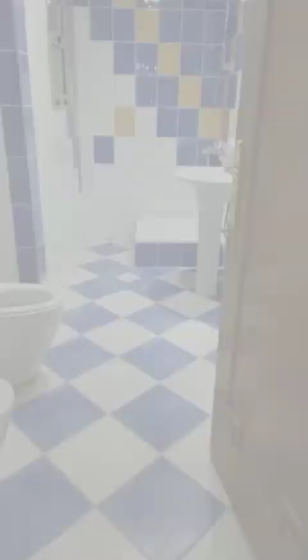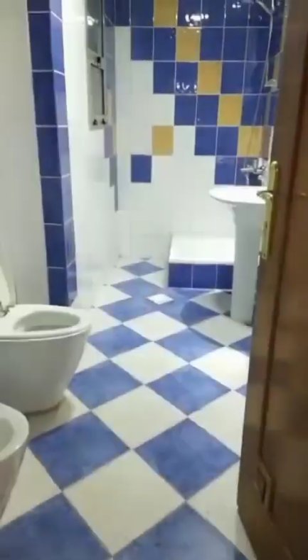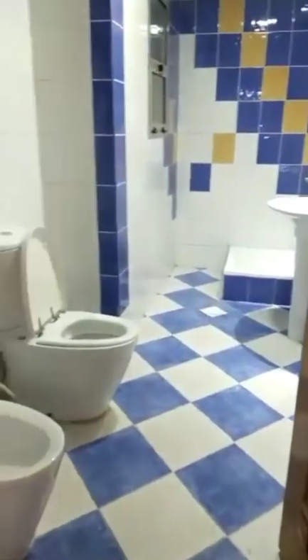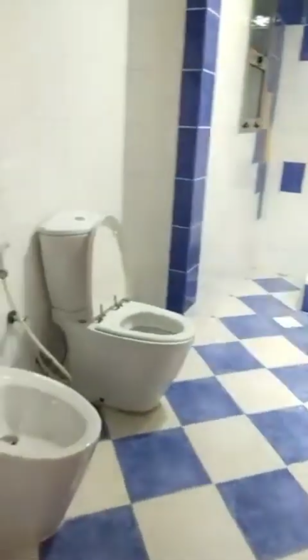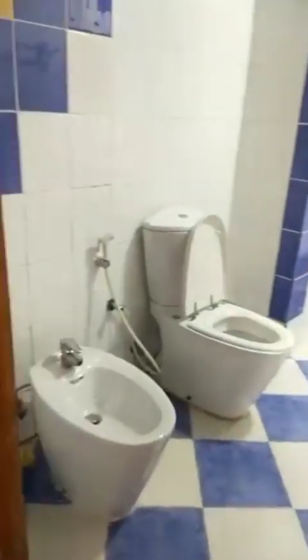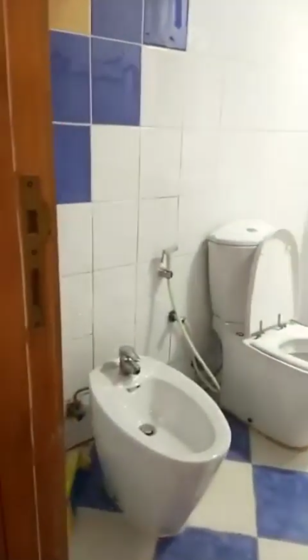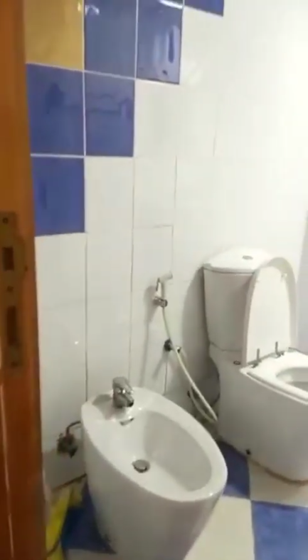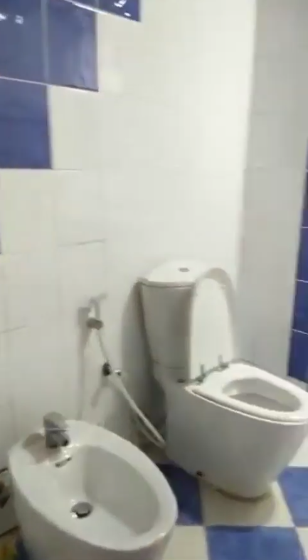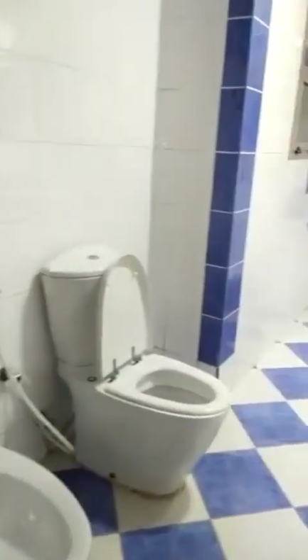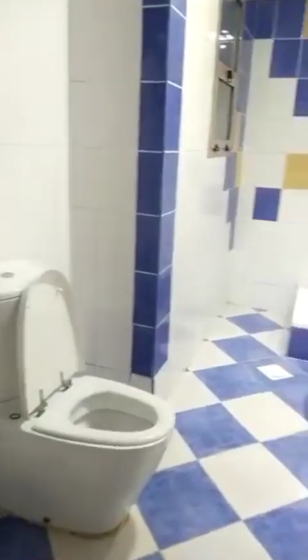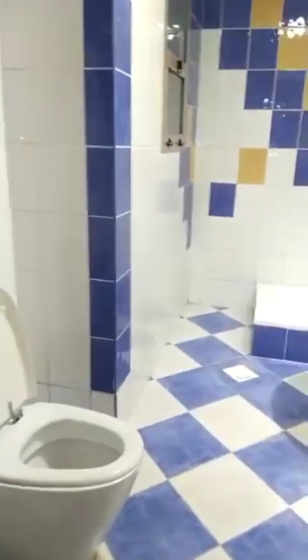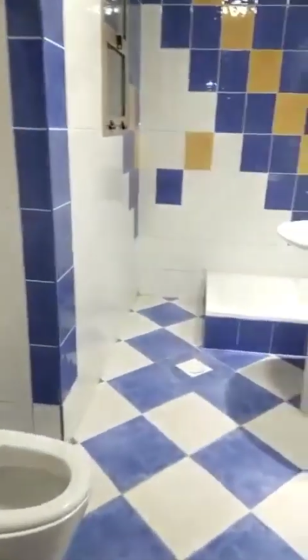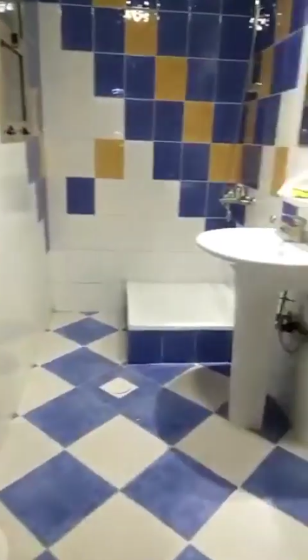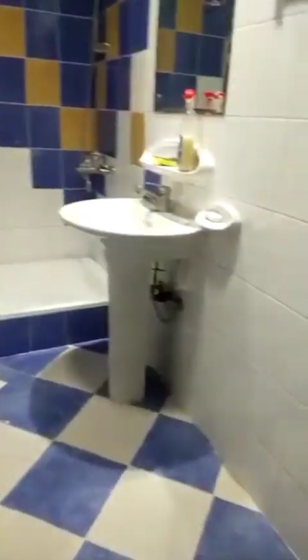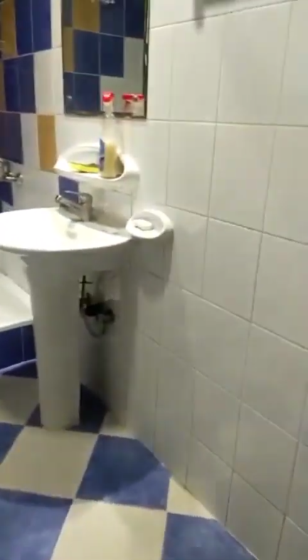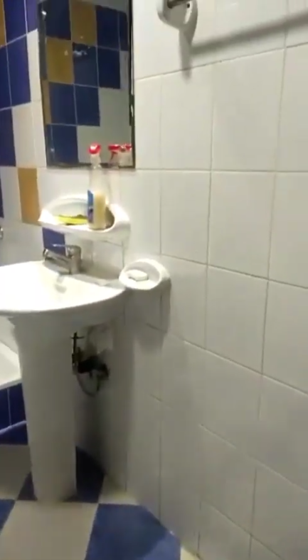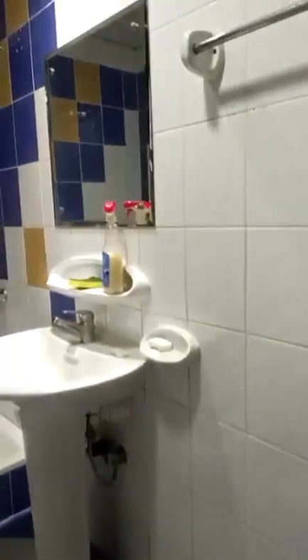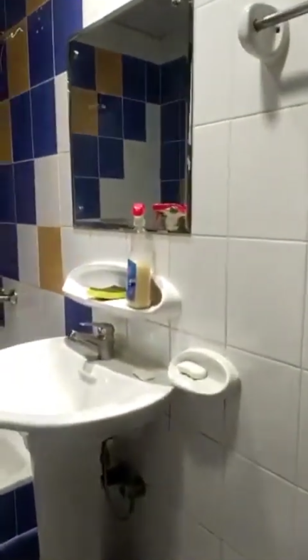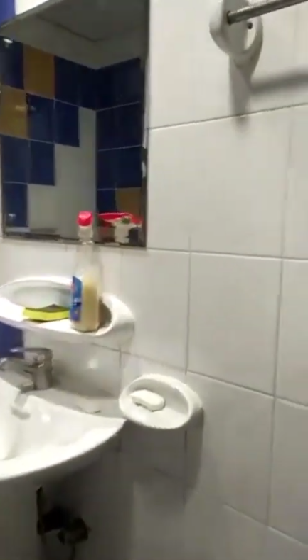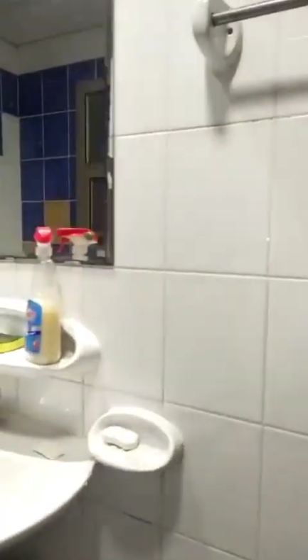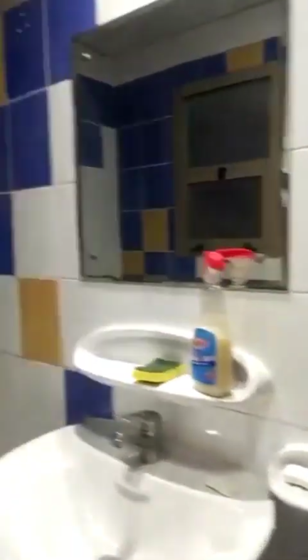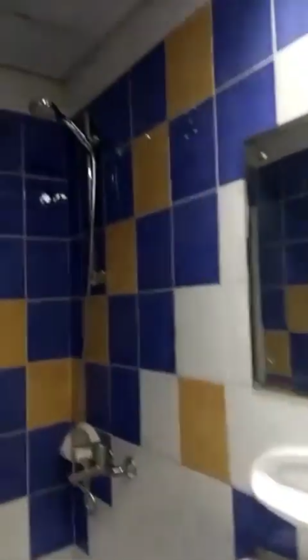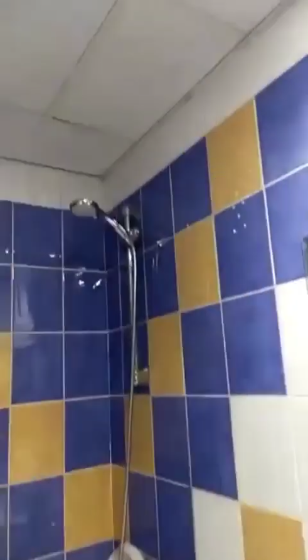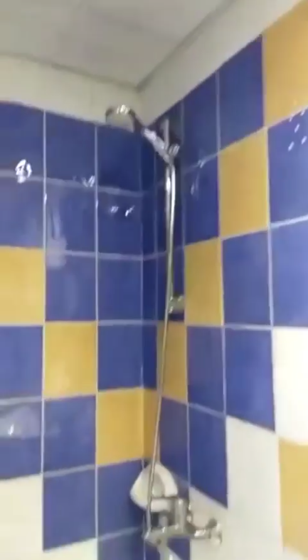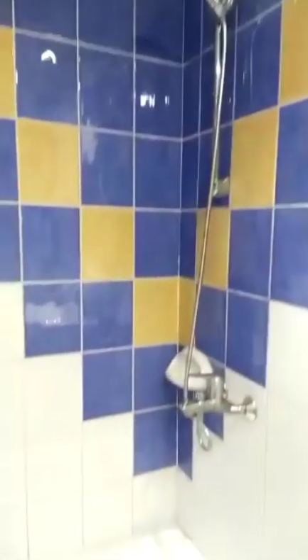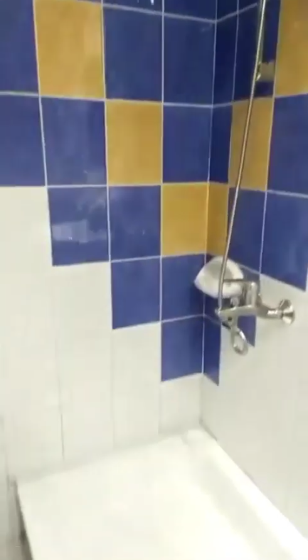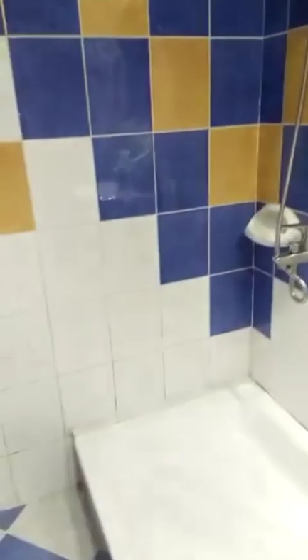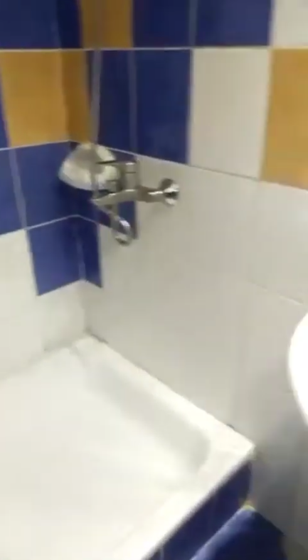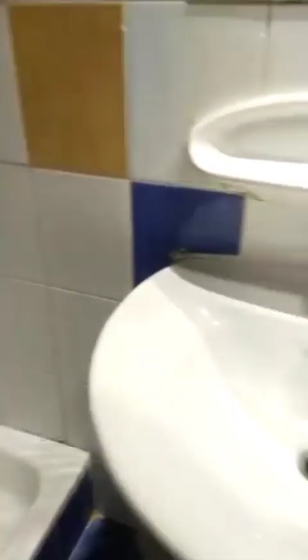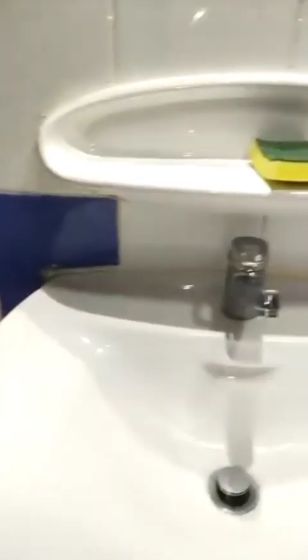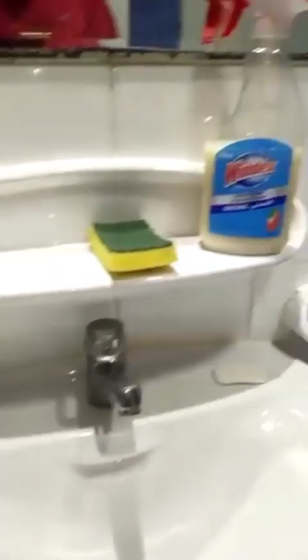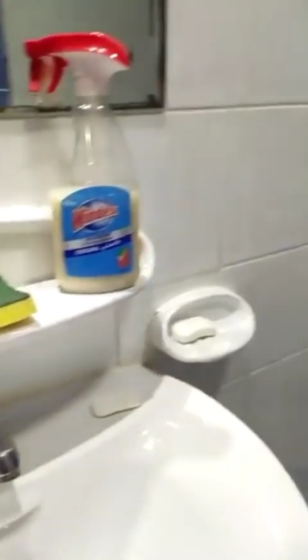Washroom. You can use the washroom. It's very big.